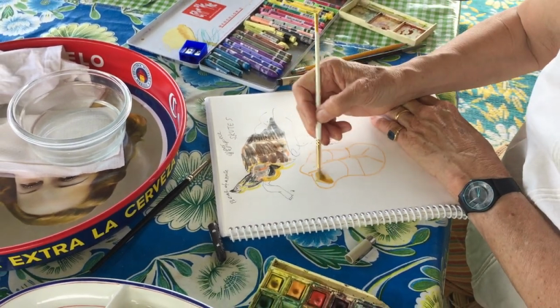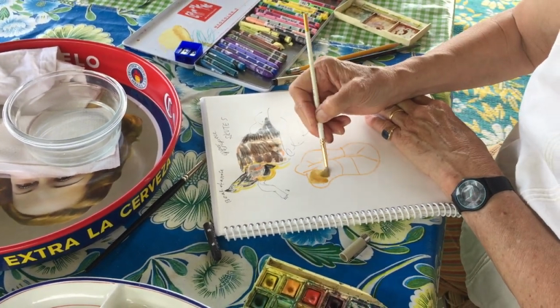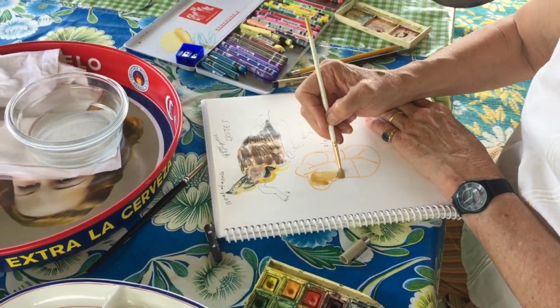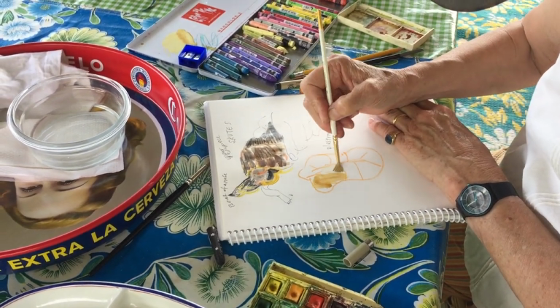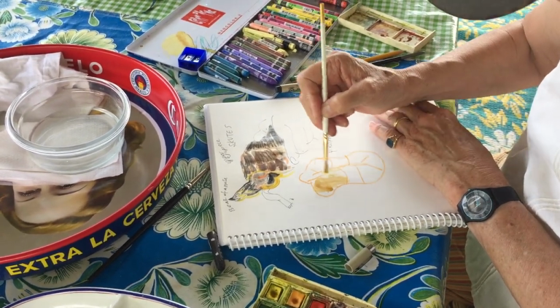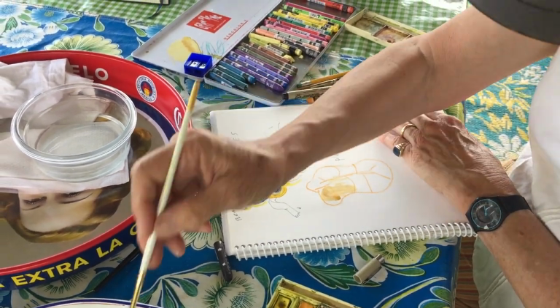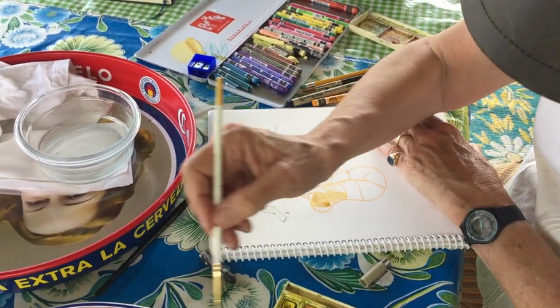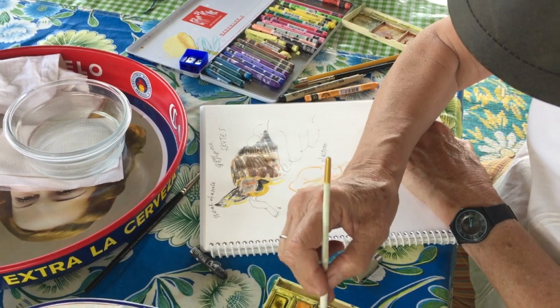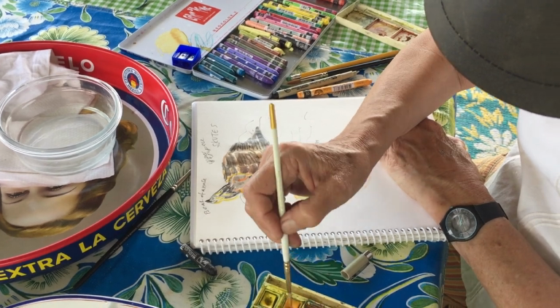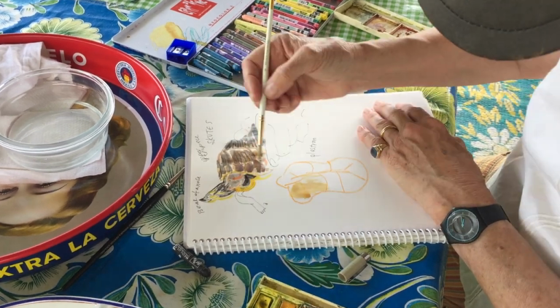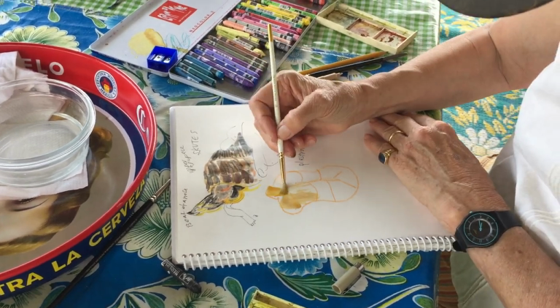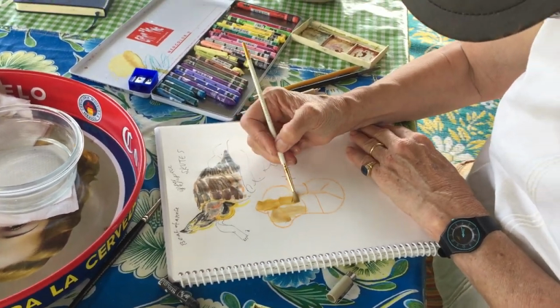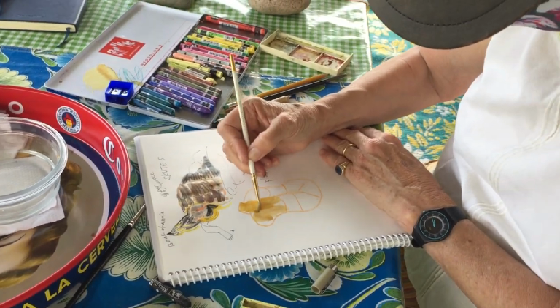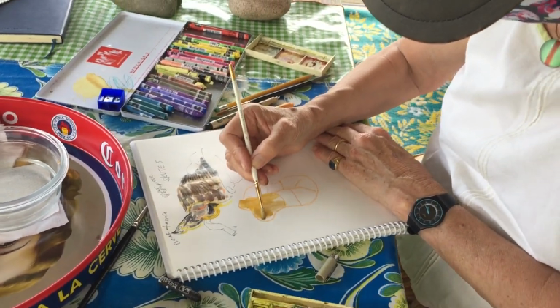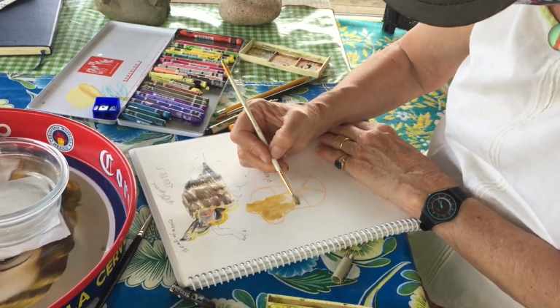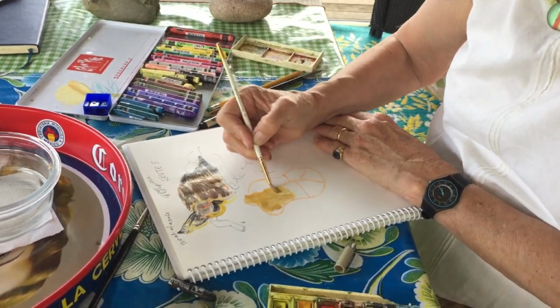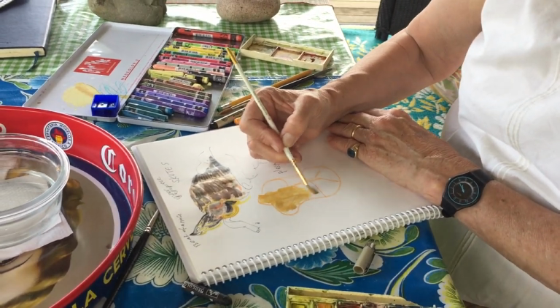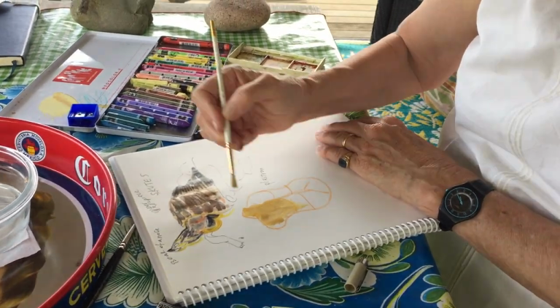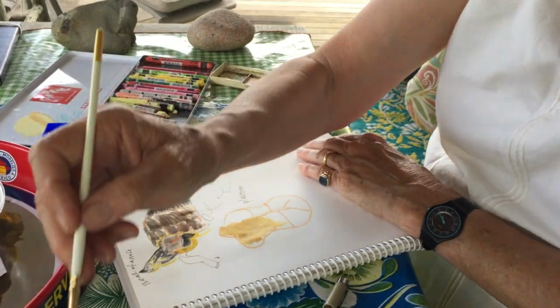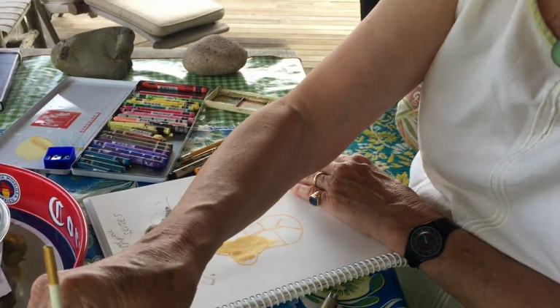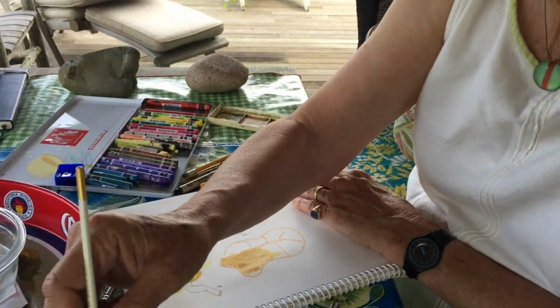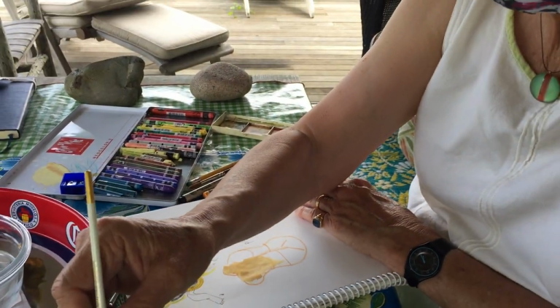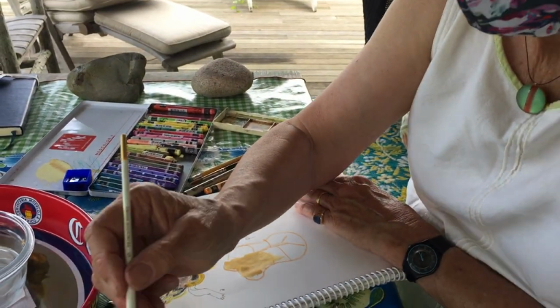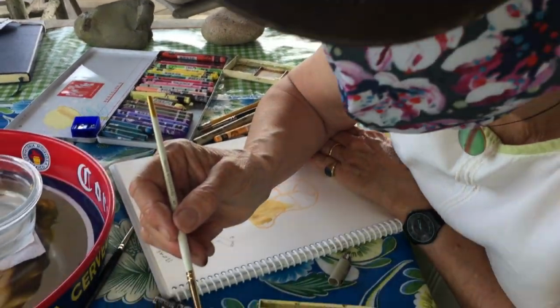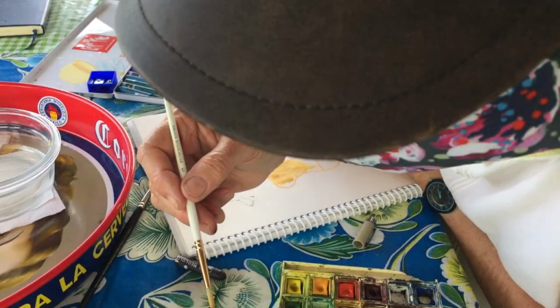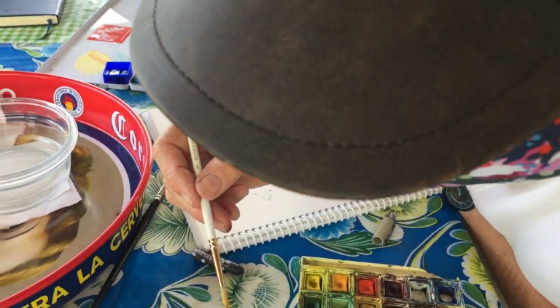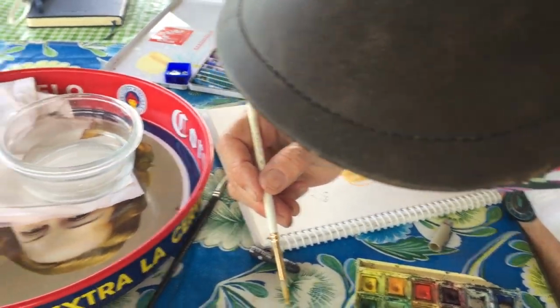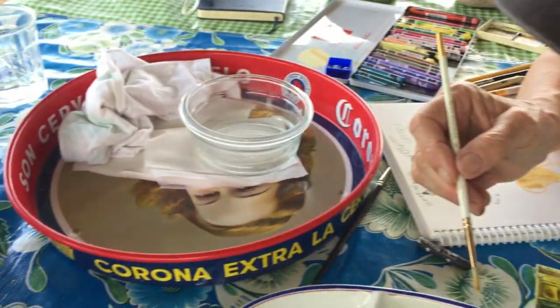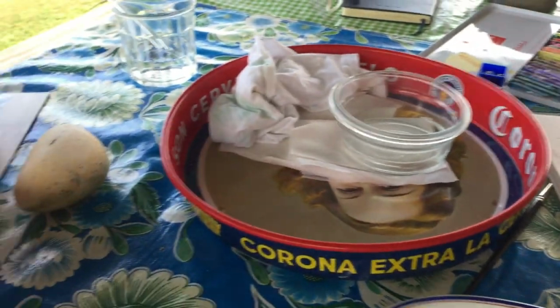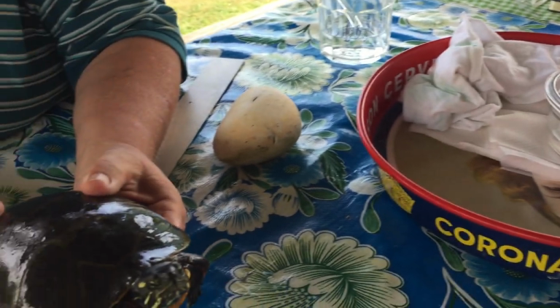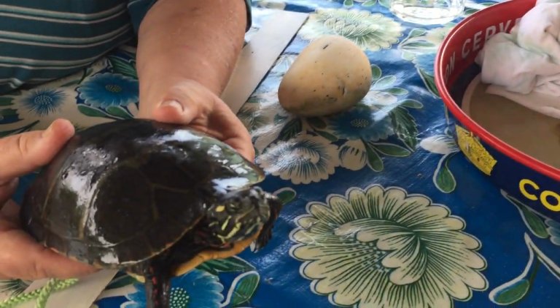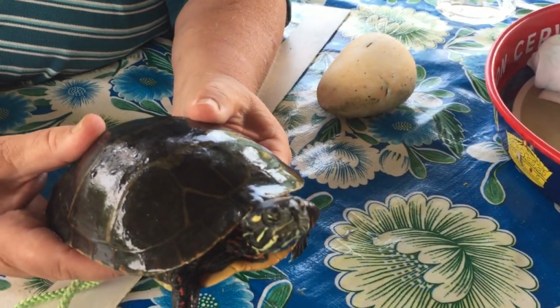Make notes. If you don't have the right colors, it doesn't matter. Even if you have just a pencil, you can always make notes — like 'yellow lines on the side of the head, red spots on the leg.' Or you can say, I'm a modern artist and I'm going to make this turtle purple.